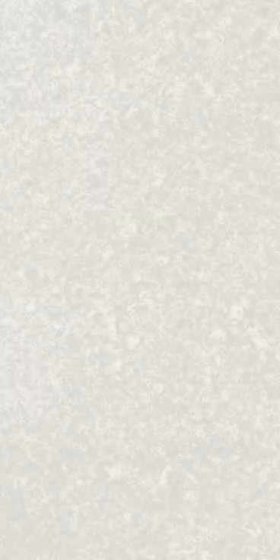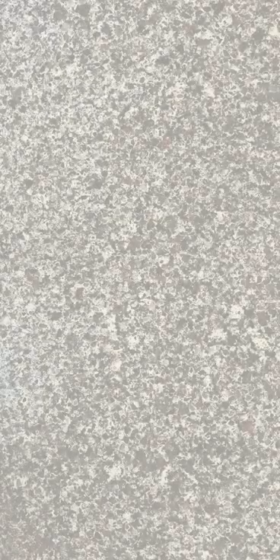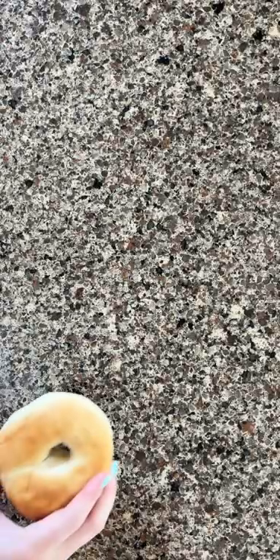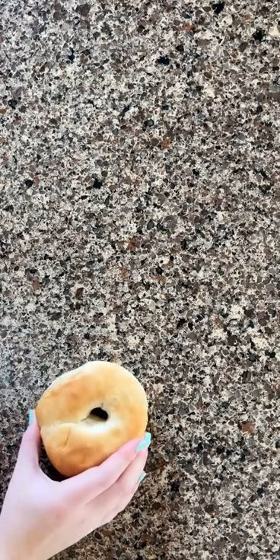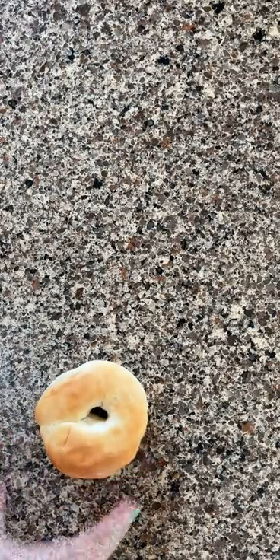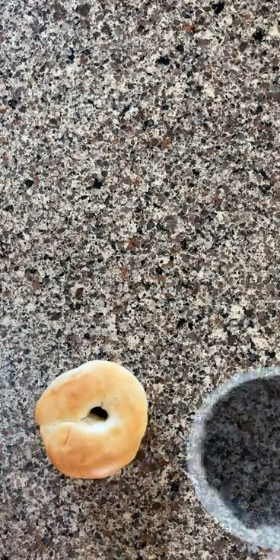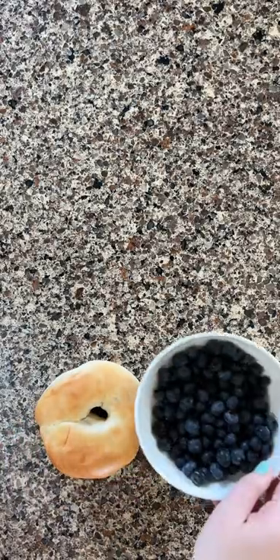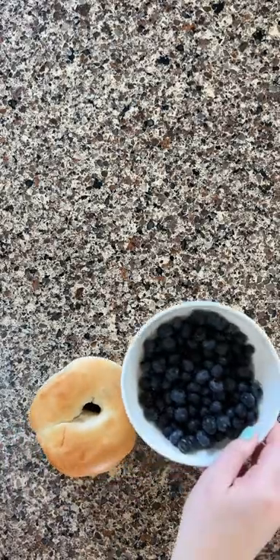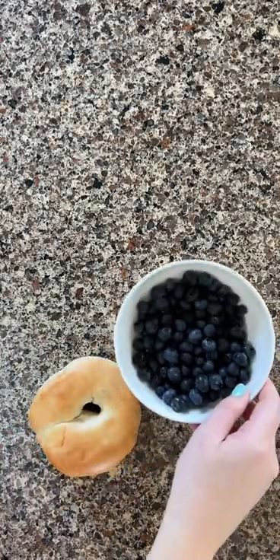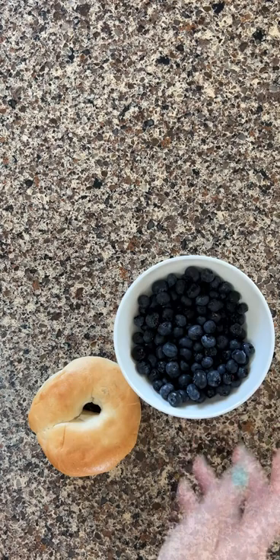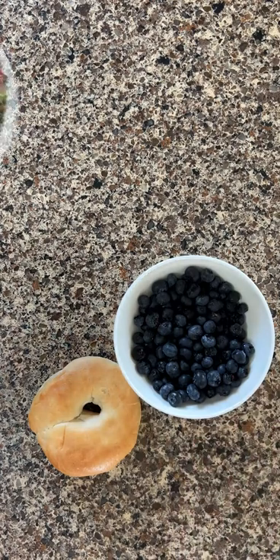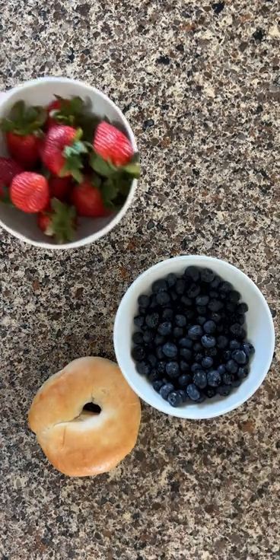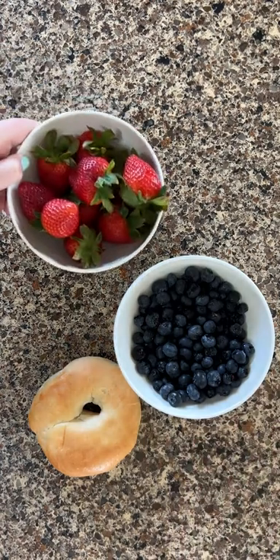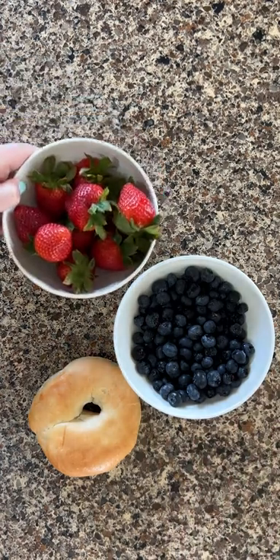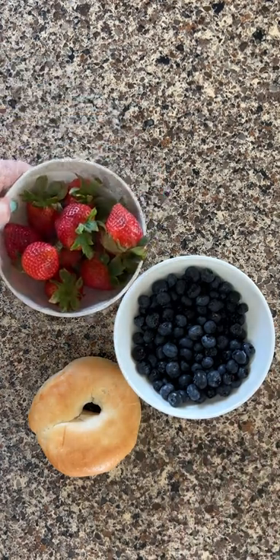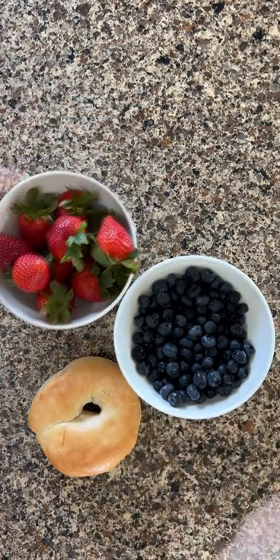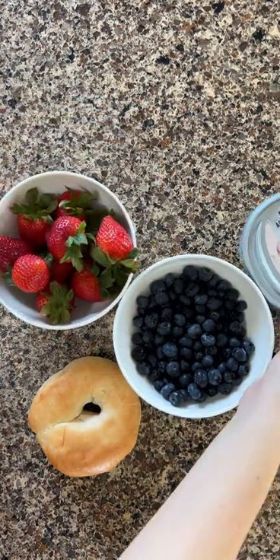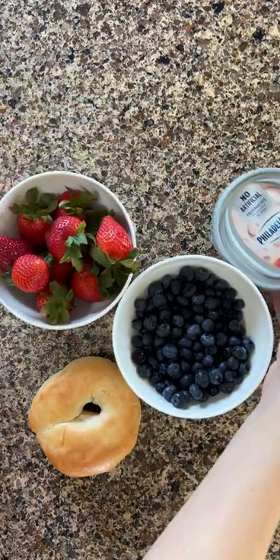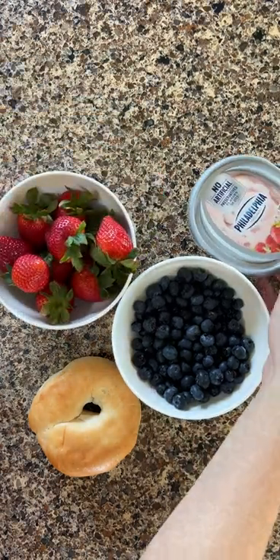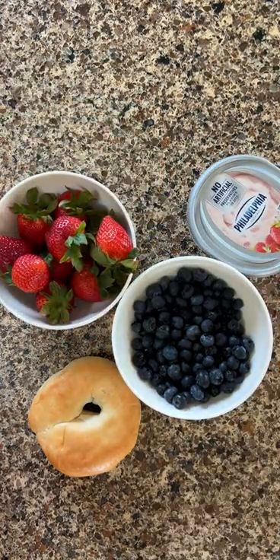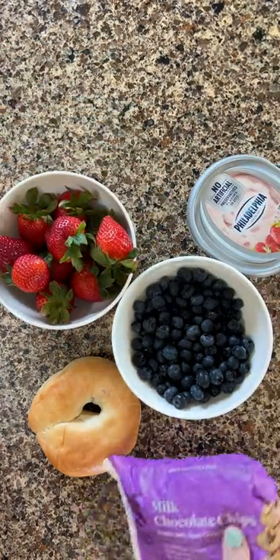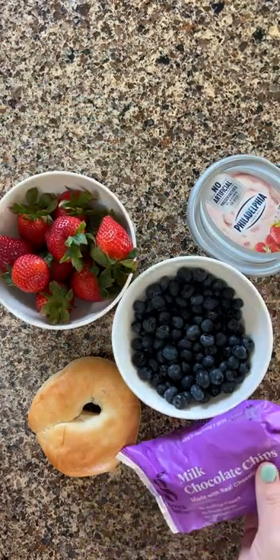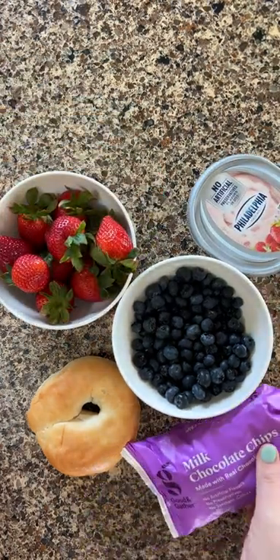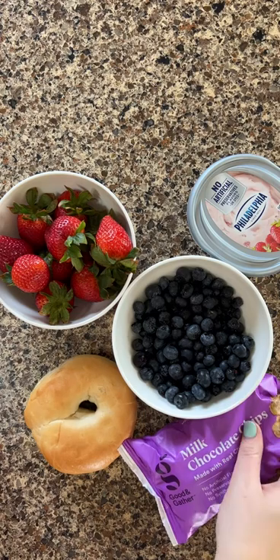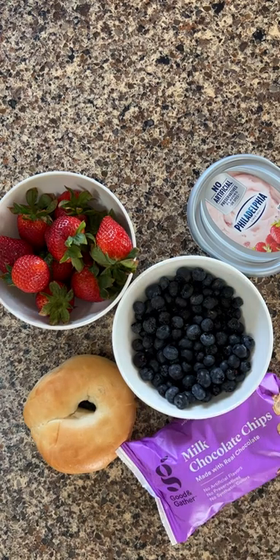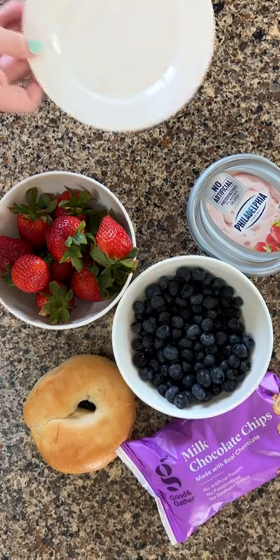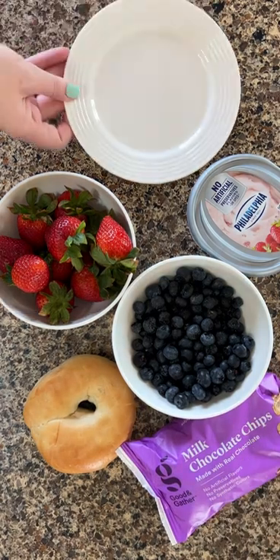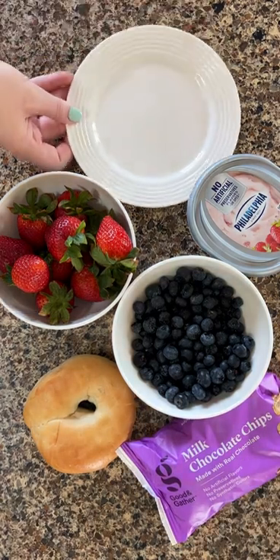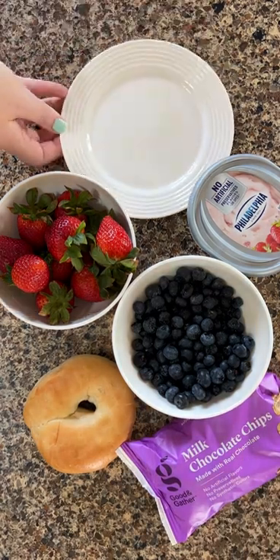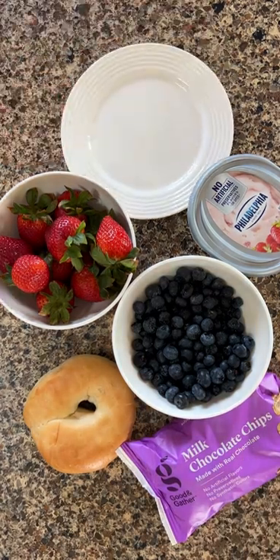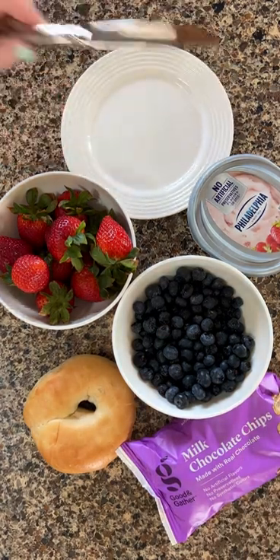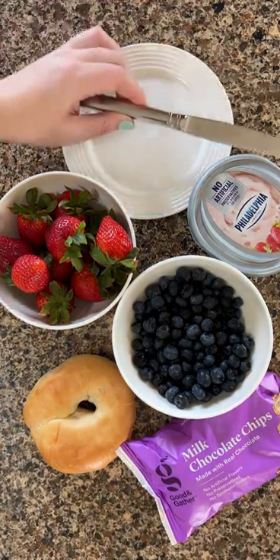You will need bagels, blueberries, strawberries, strawberry cream cheese, chocolate chips, a plate, and a knife.